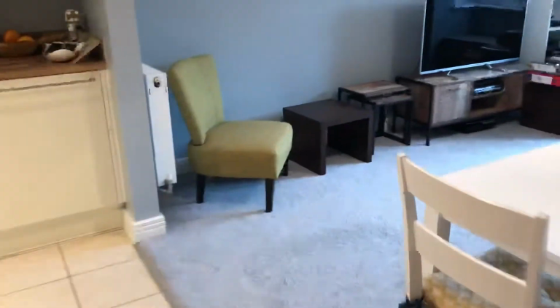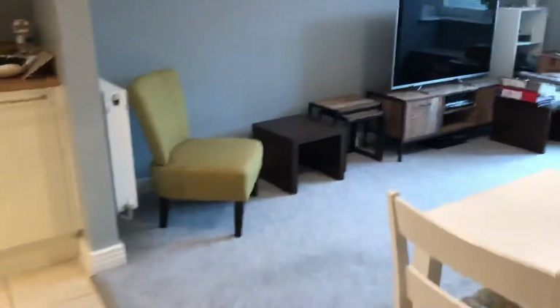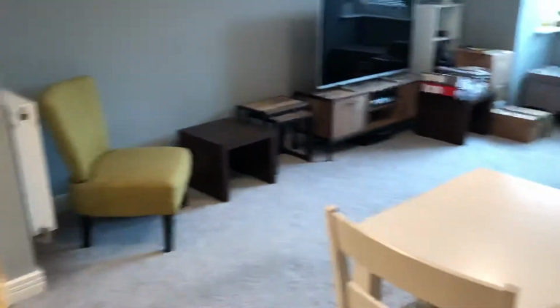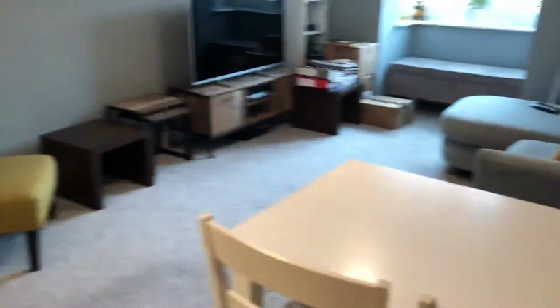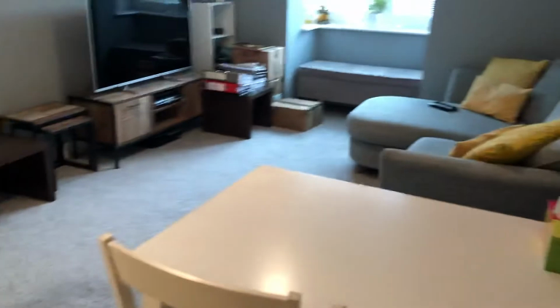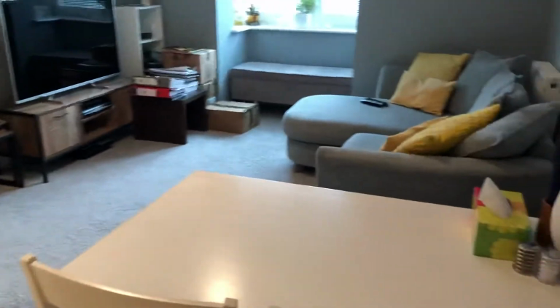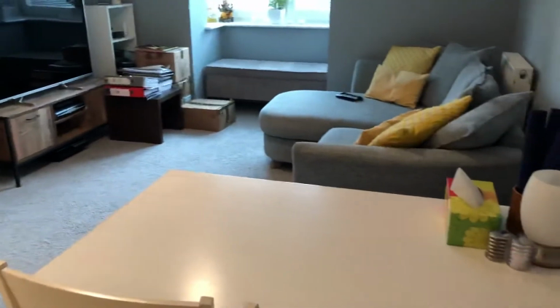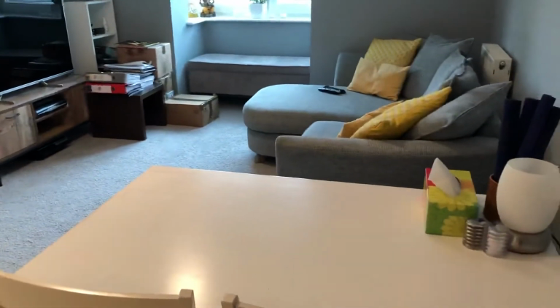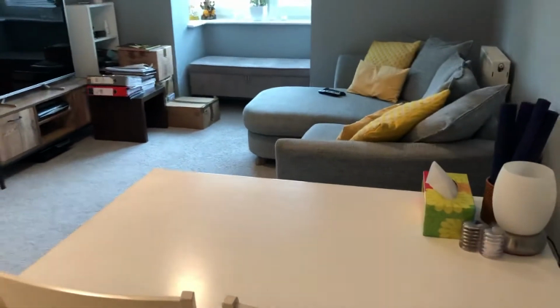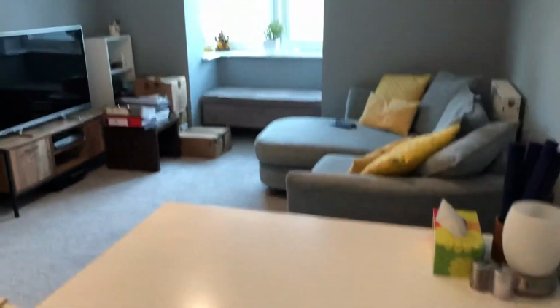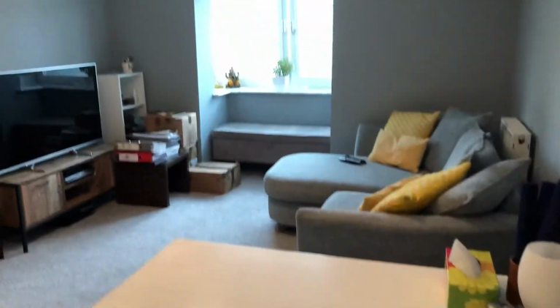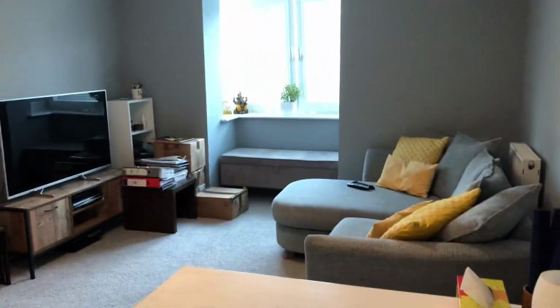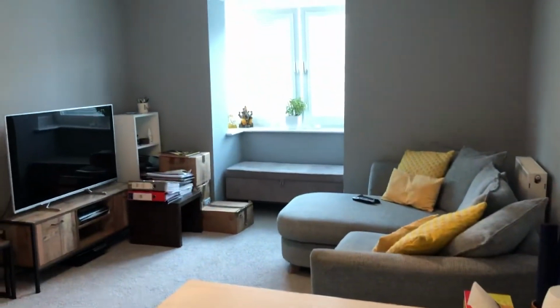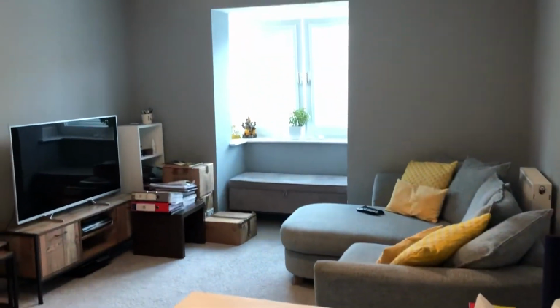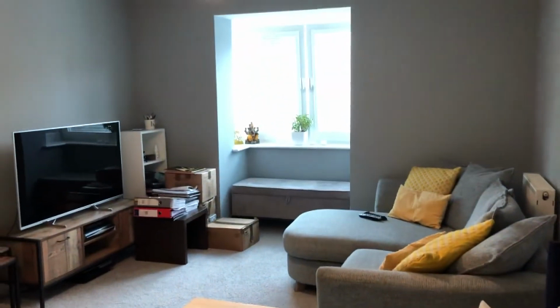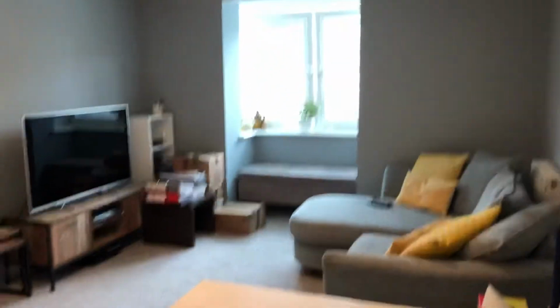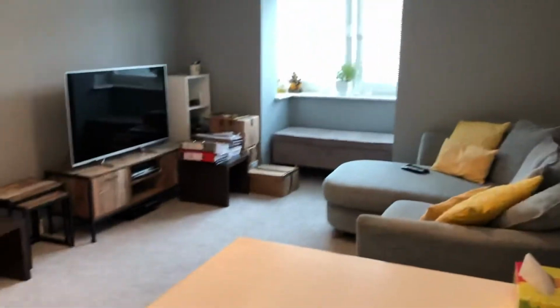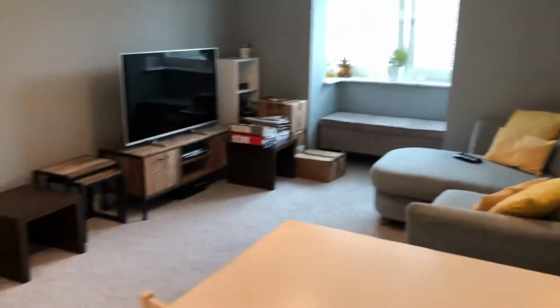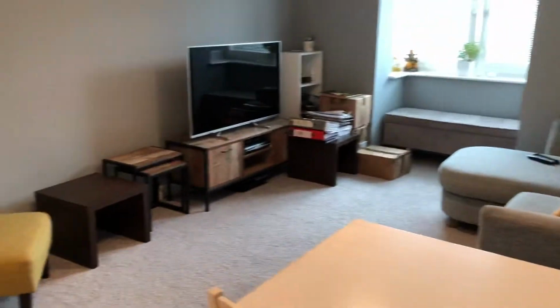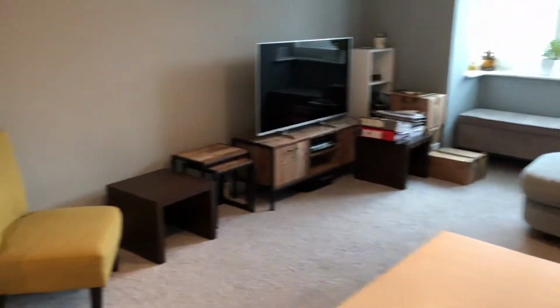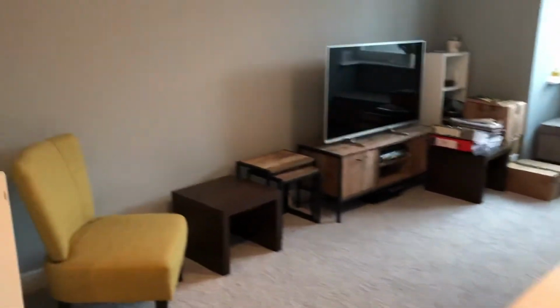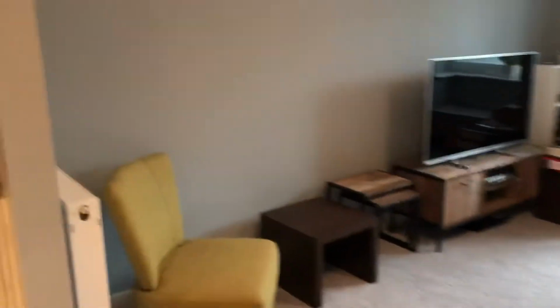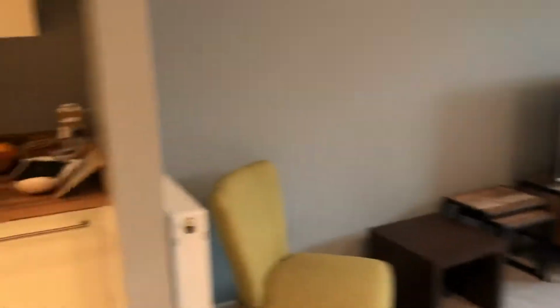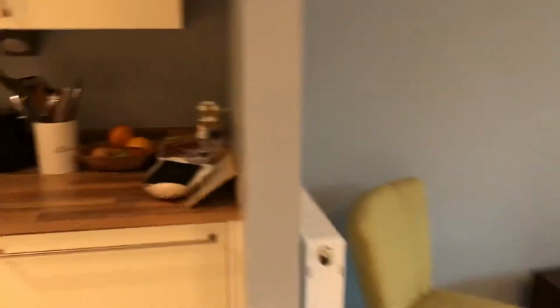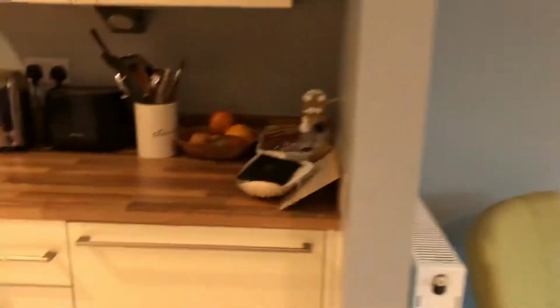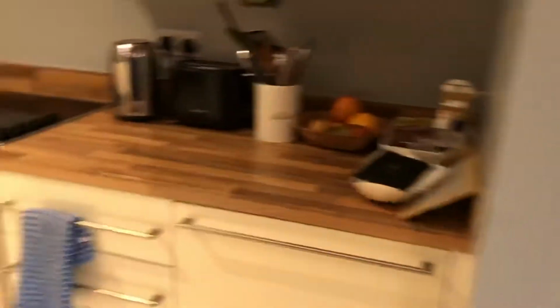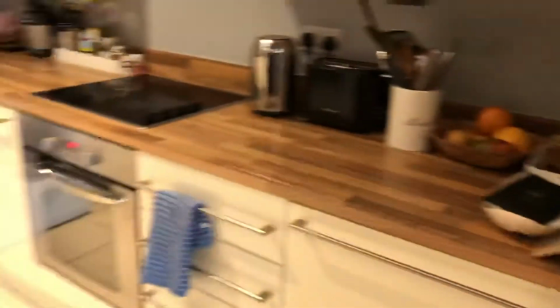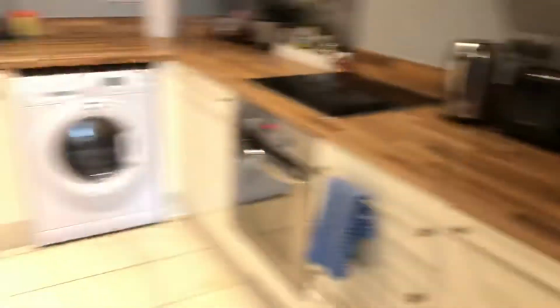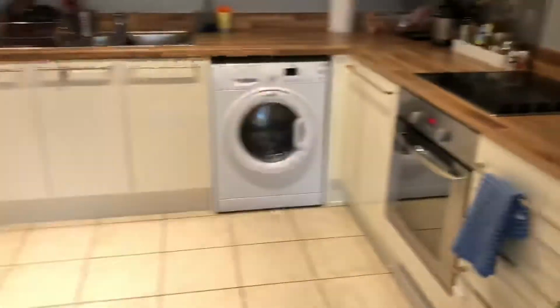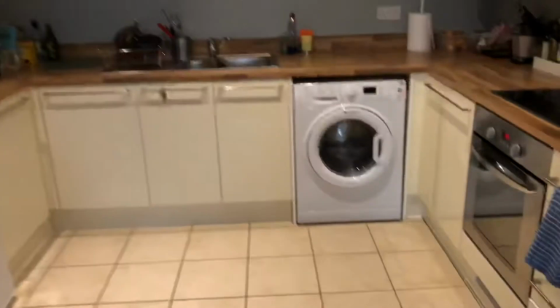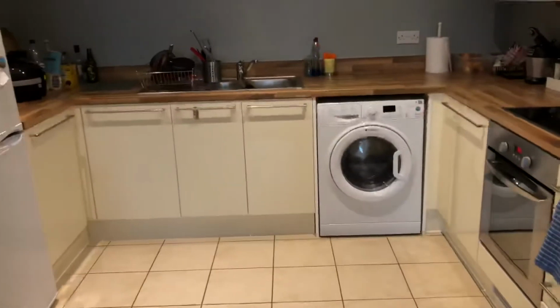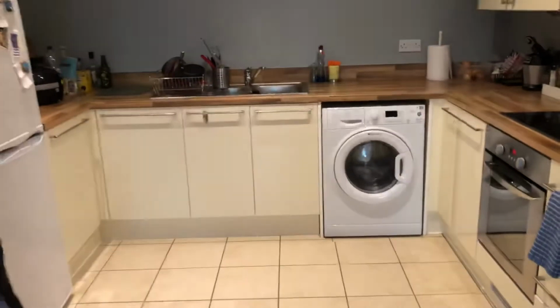You have a good-sized open-plan kitchen lounge with double-glazed windows. It's a very nice-sized kitchen for a one-bedroom flat.